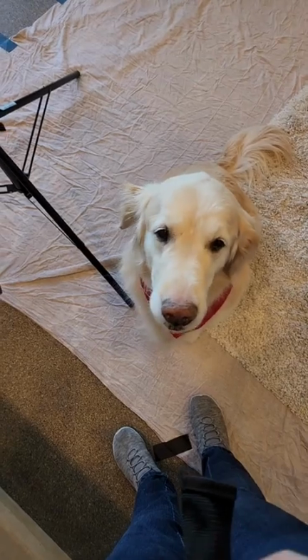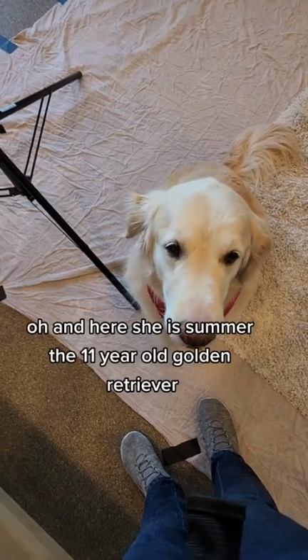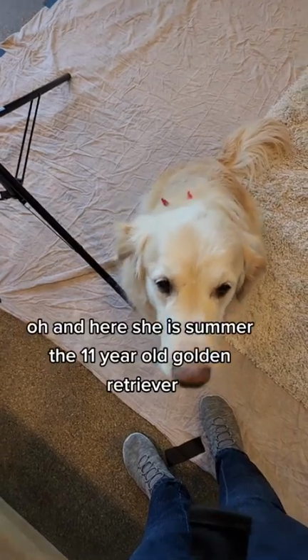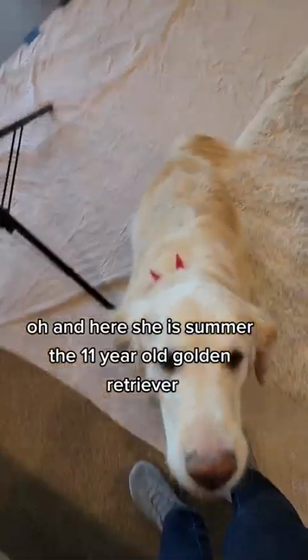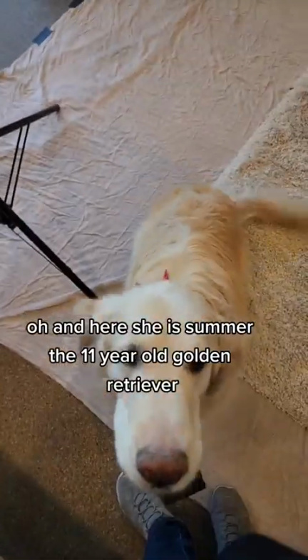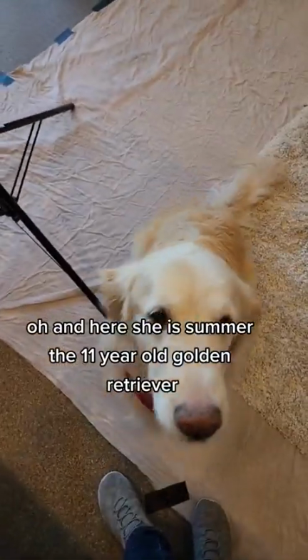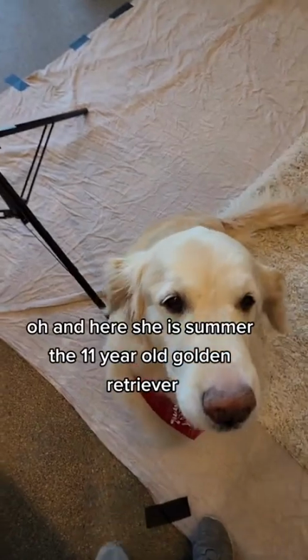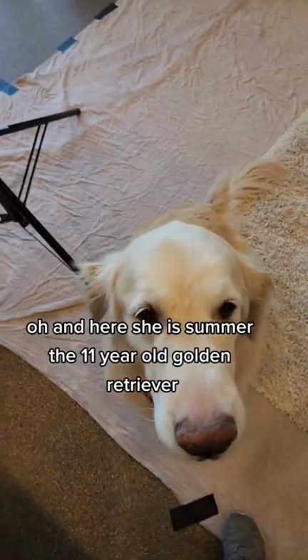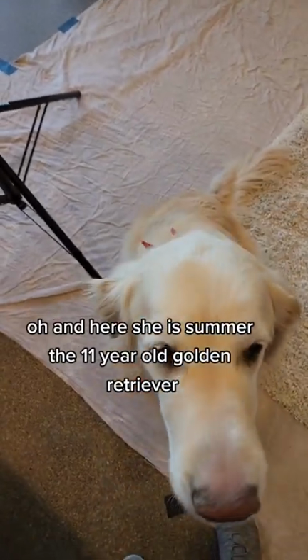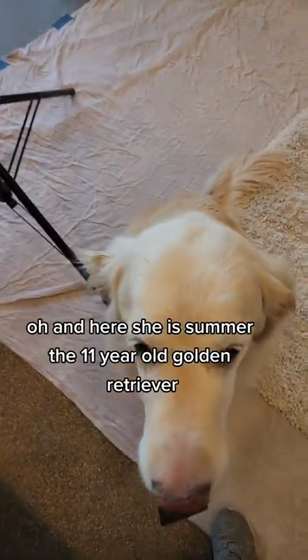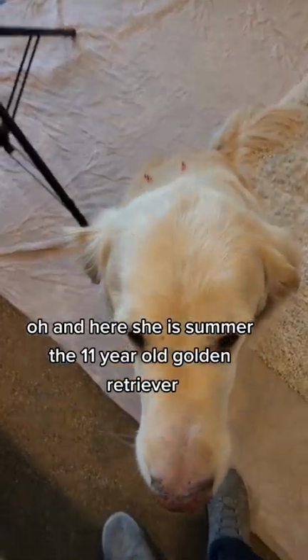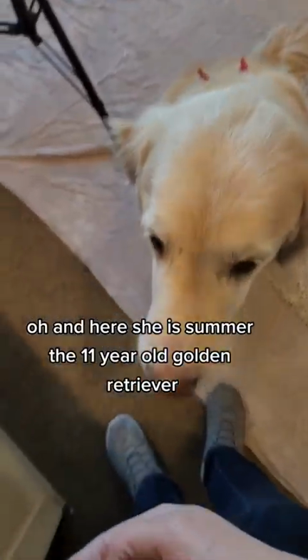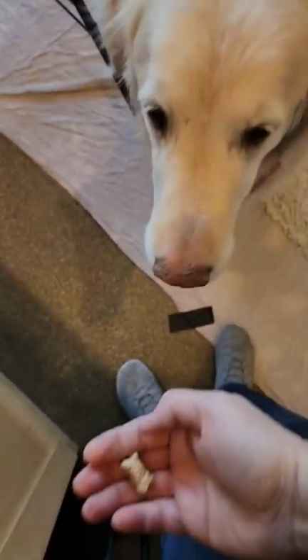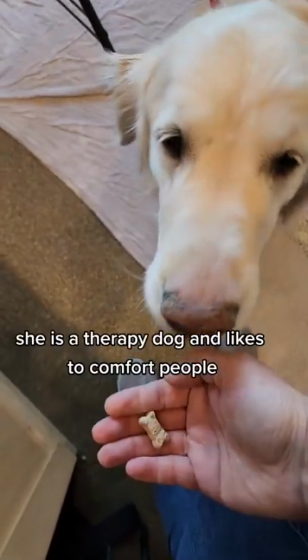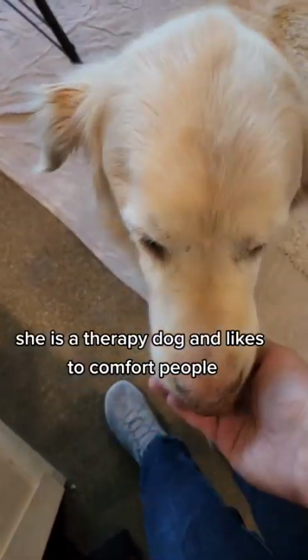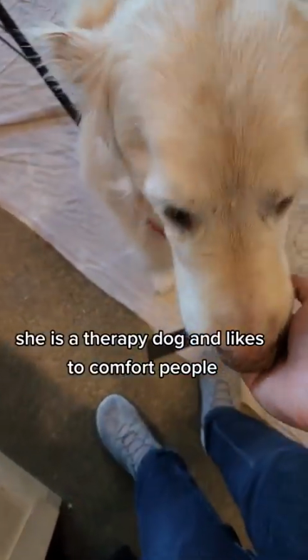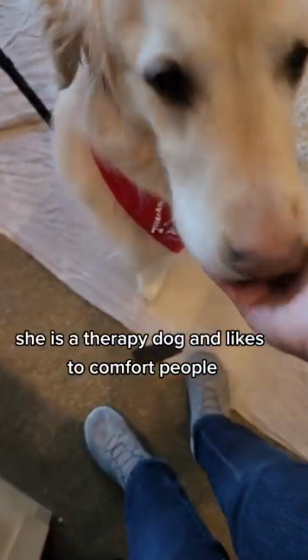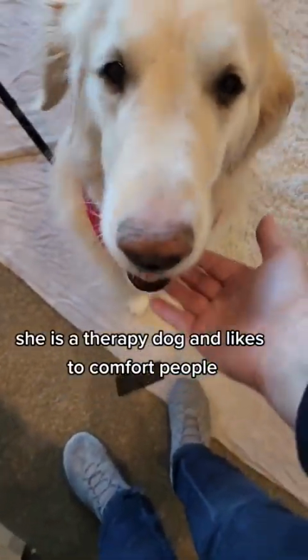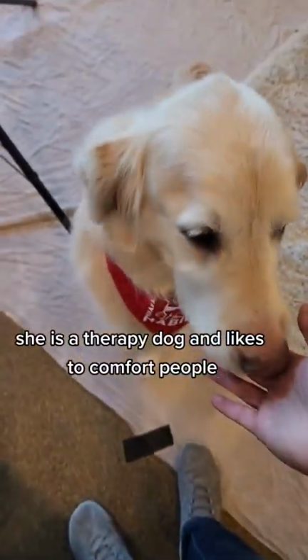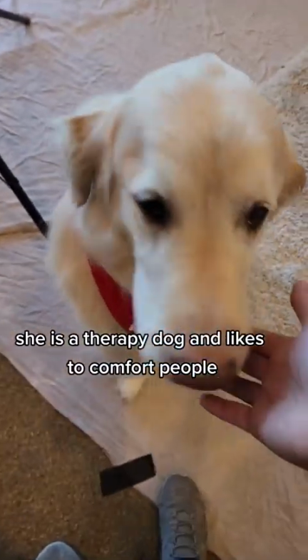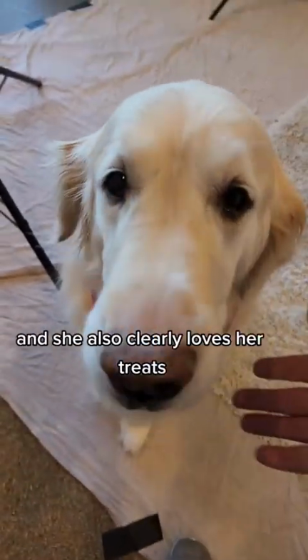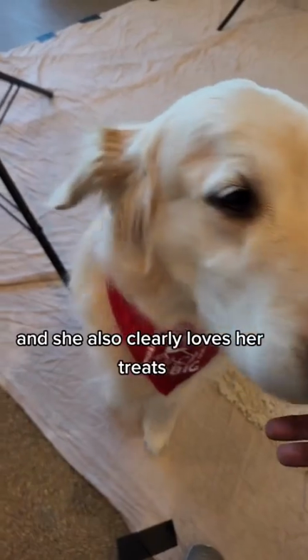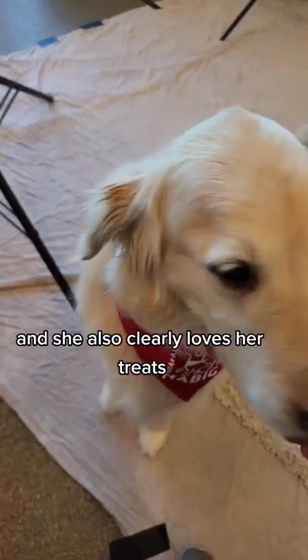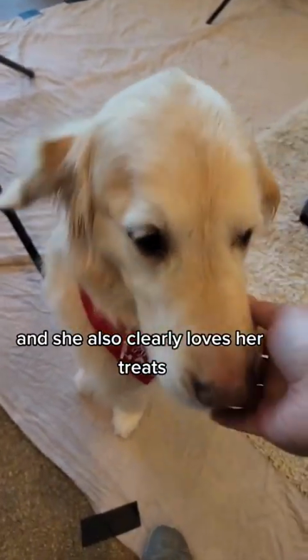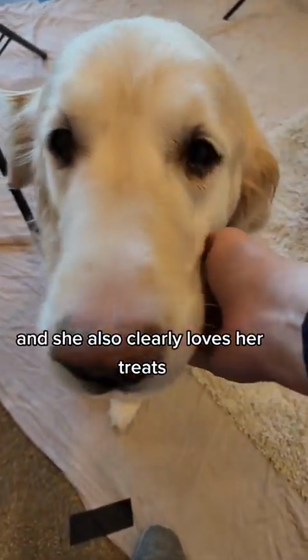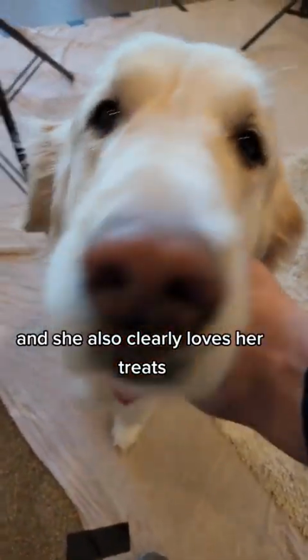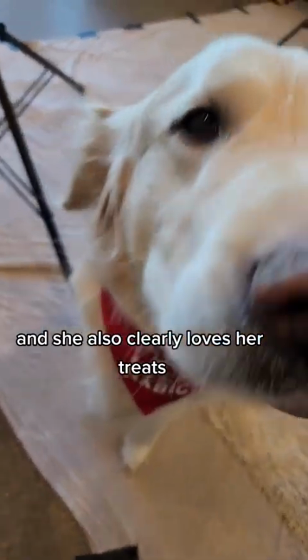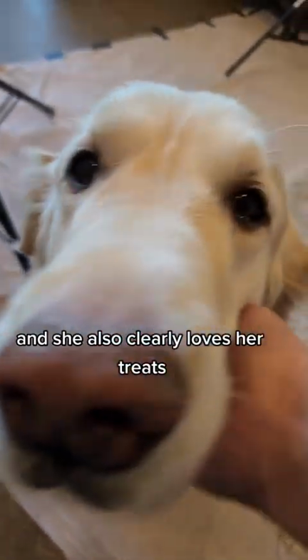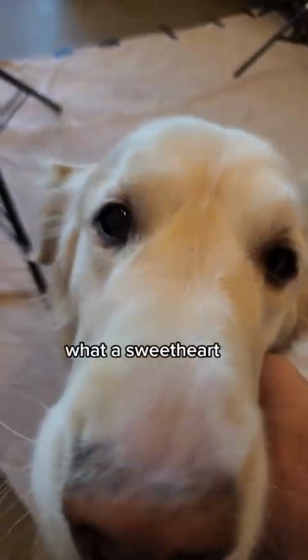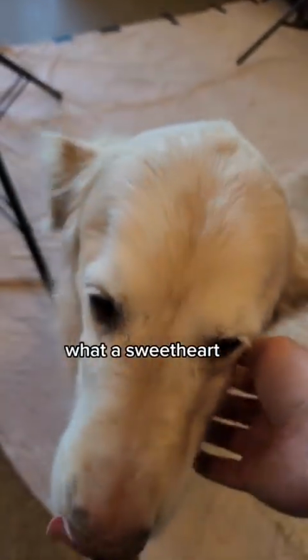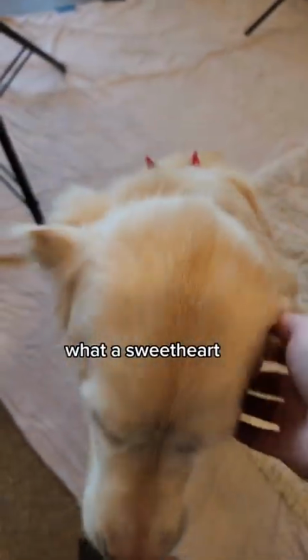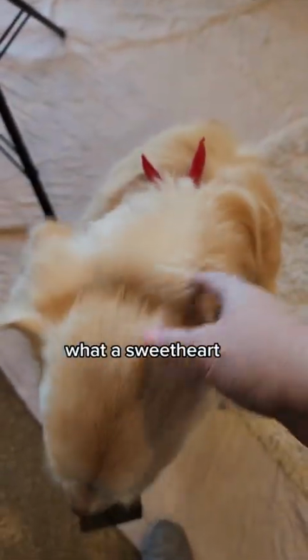And here she is — Summer, the 11-year-old golden retriever. She is a therapy dog and likes to comfort people, and she also clearly loves her treats. What a sweetheart.